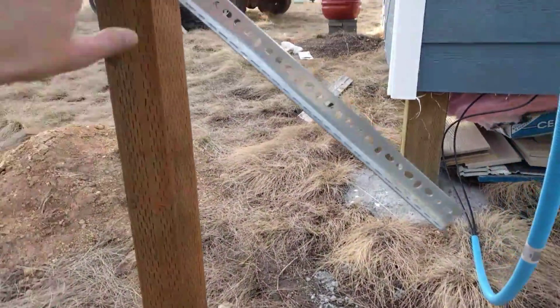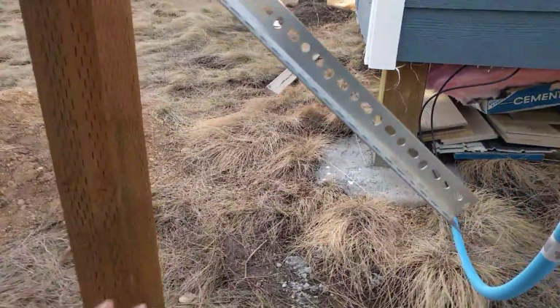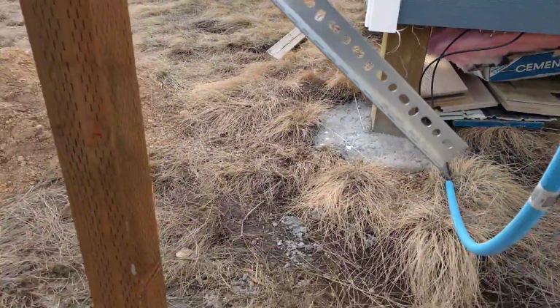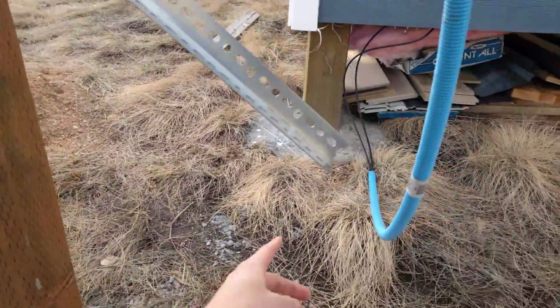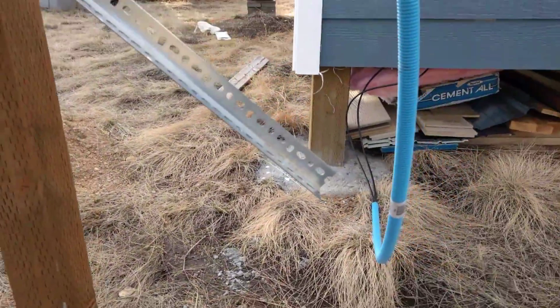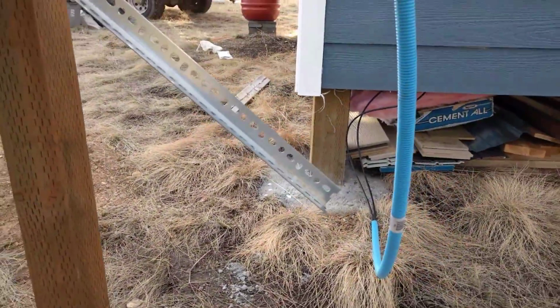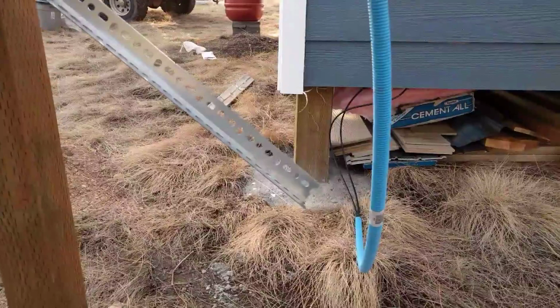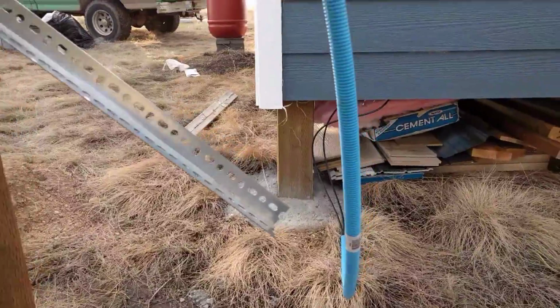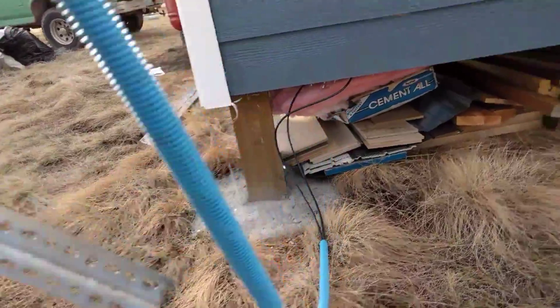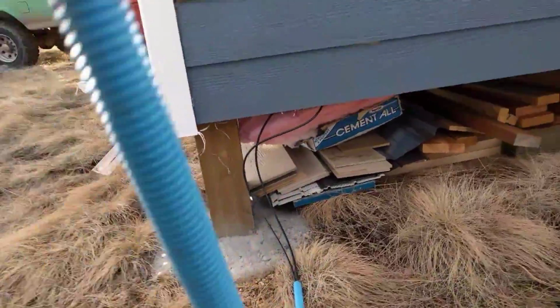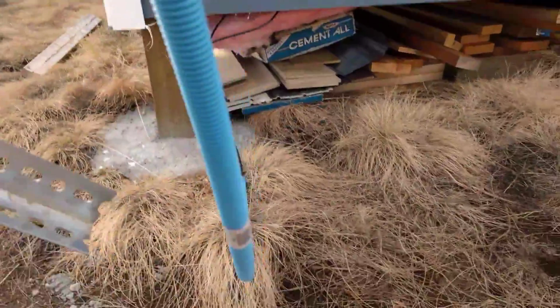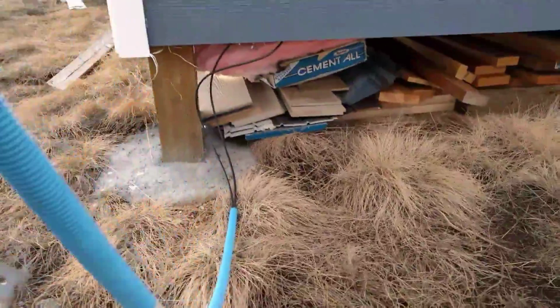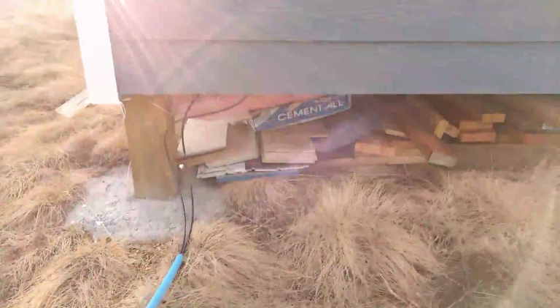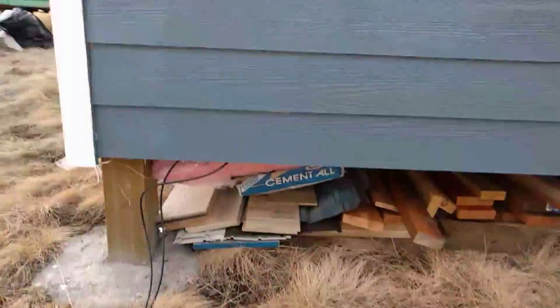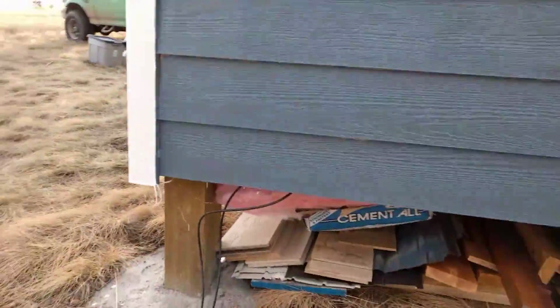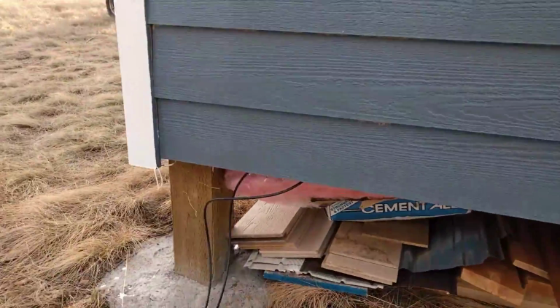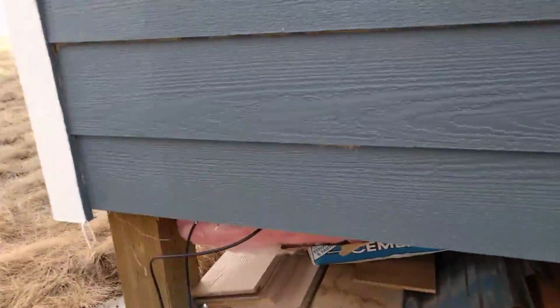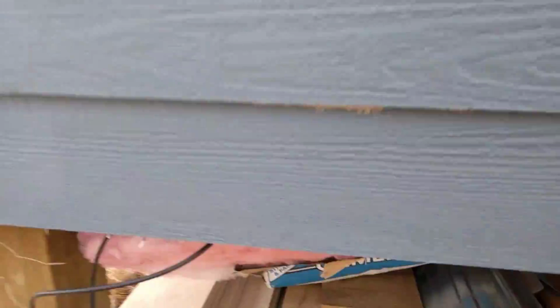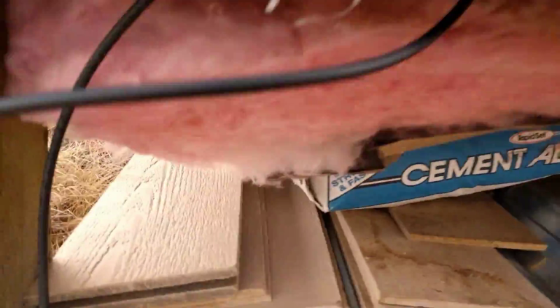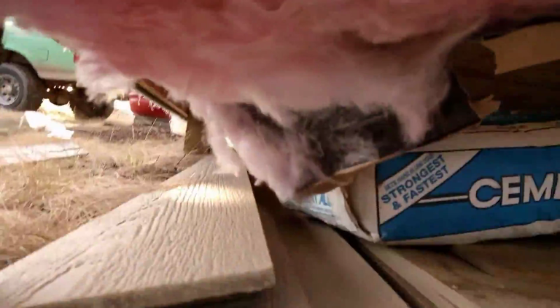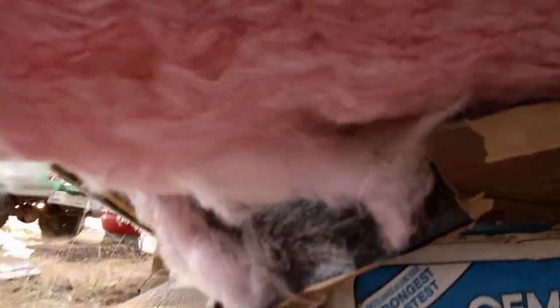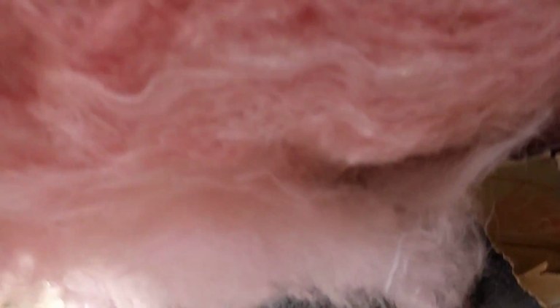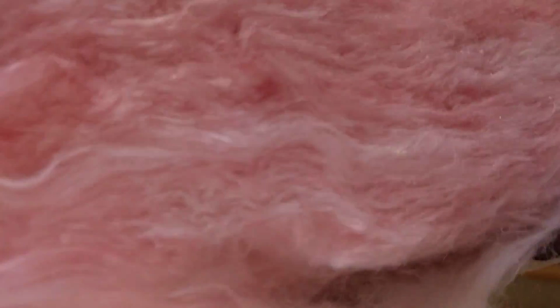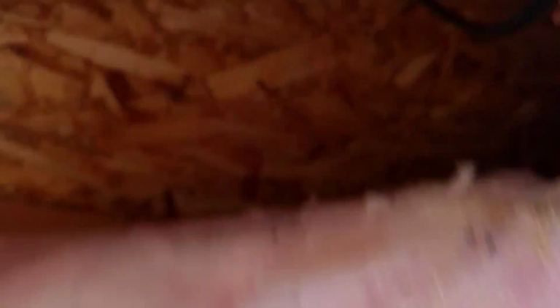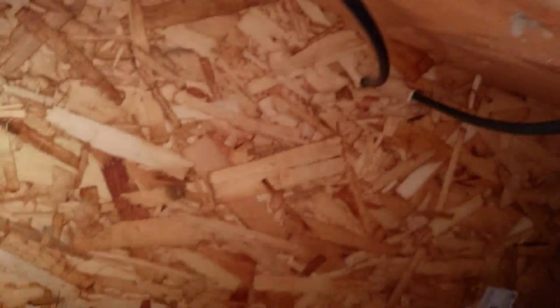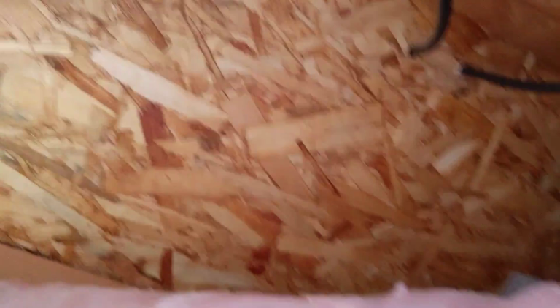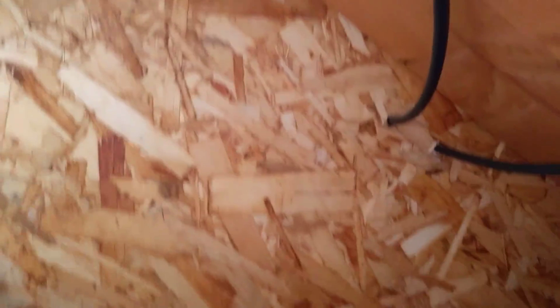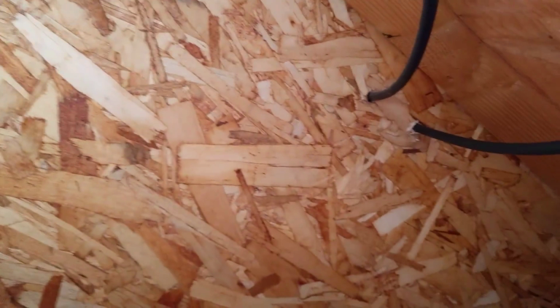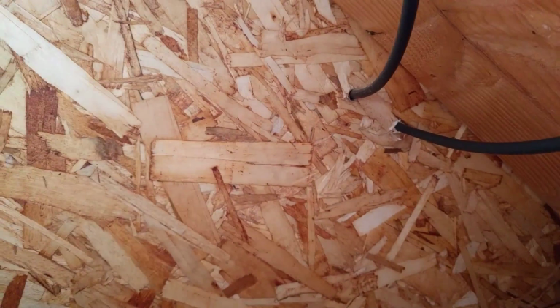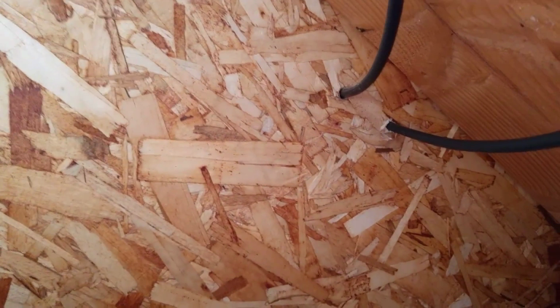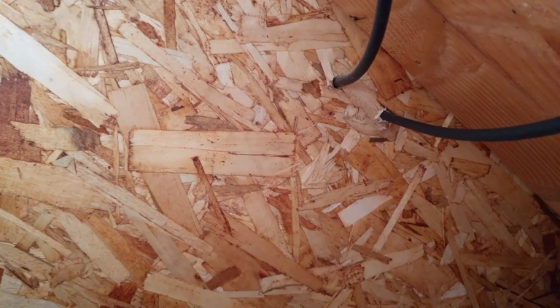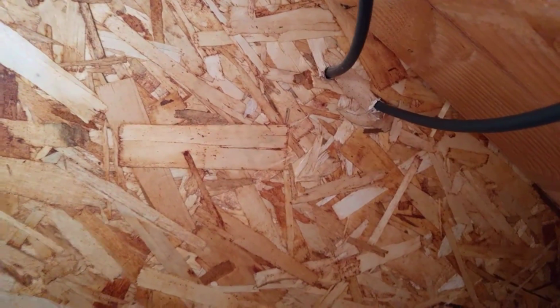I'm going to end up burying the conduit in the ground right here just so it looks clean. I'll probably run it down here, then send it over, and then it runs up through the floor — pulled the insulation down, drilled a couple holes, and it runs in there.